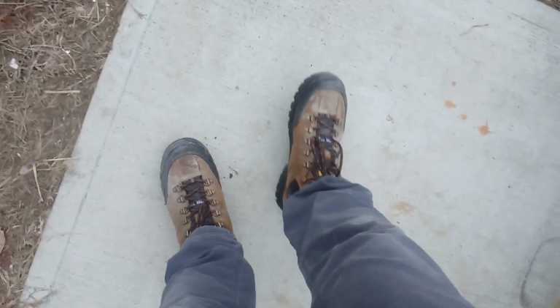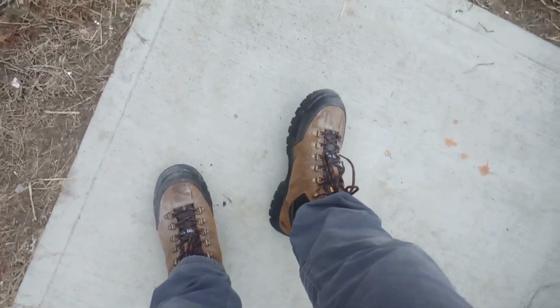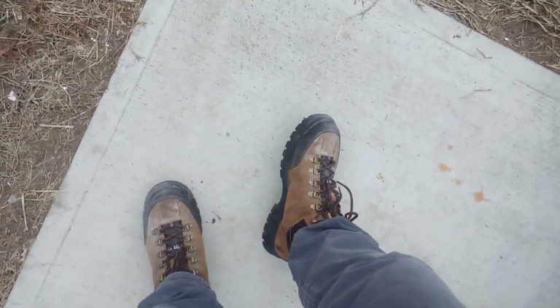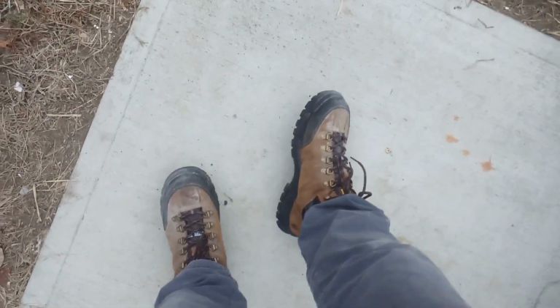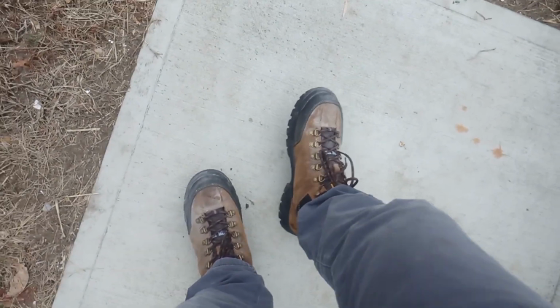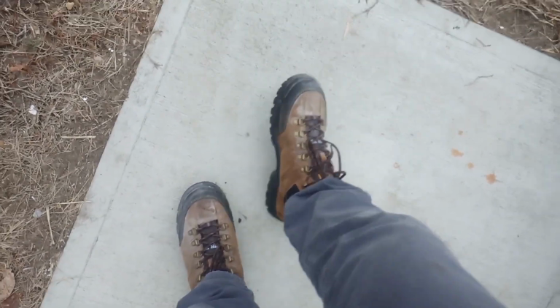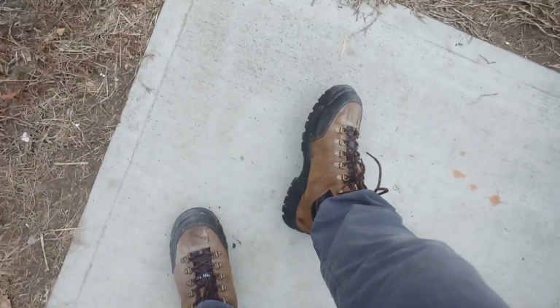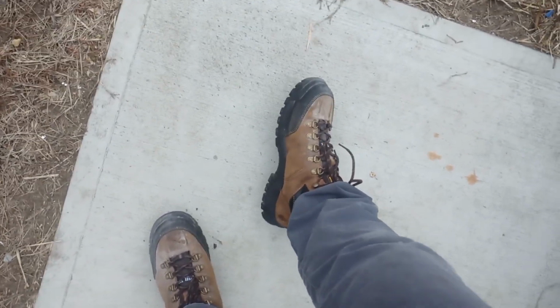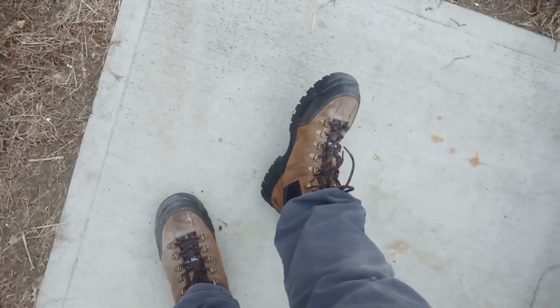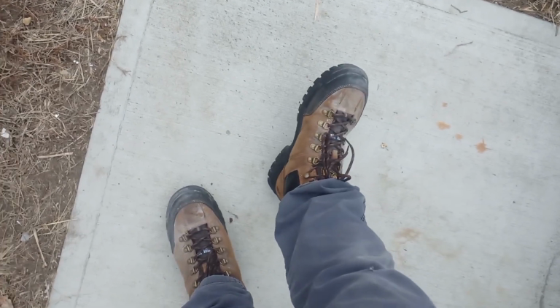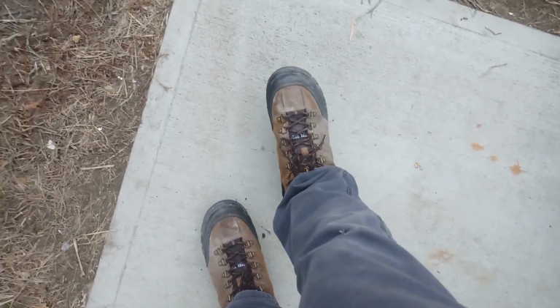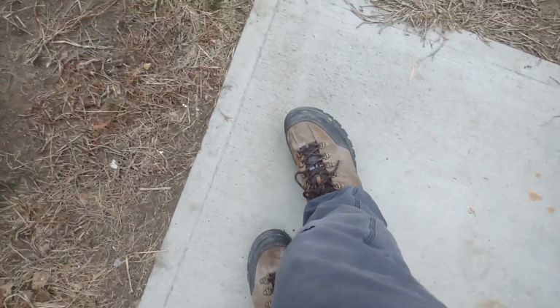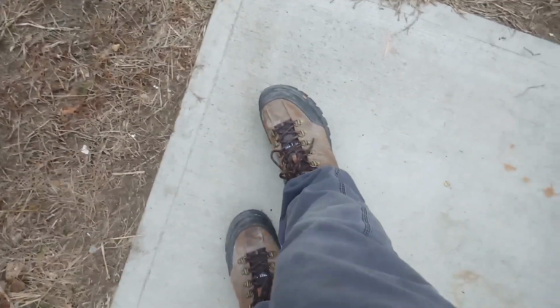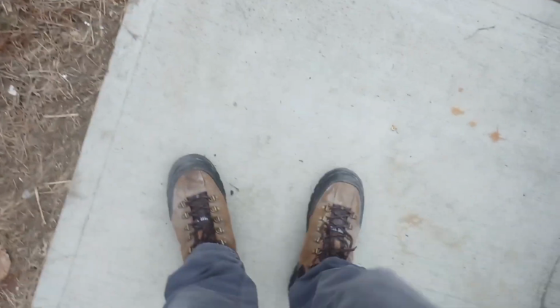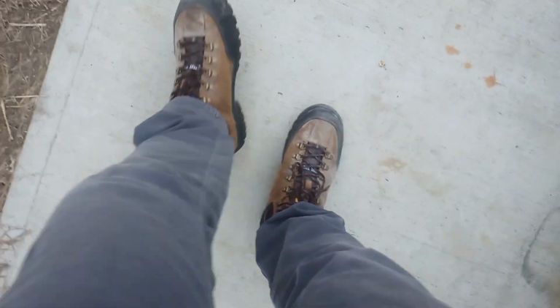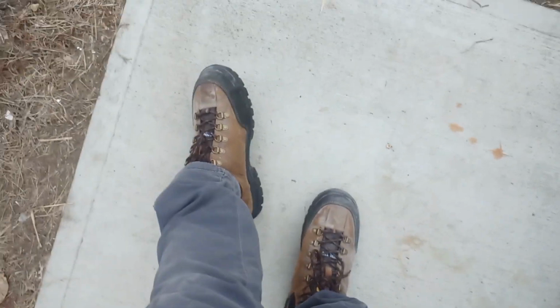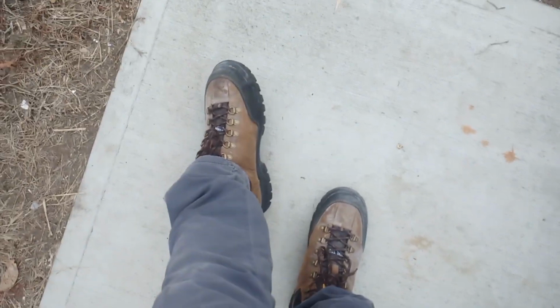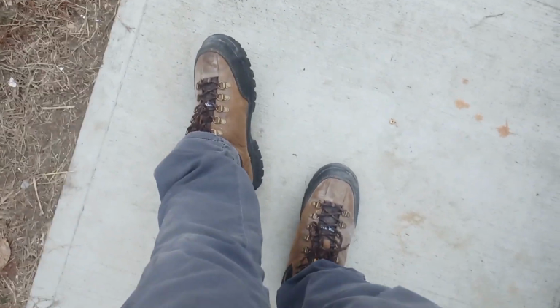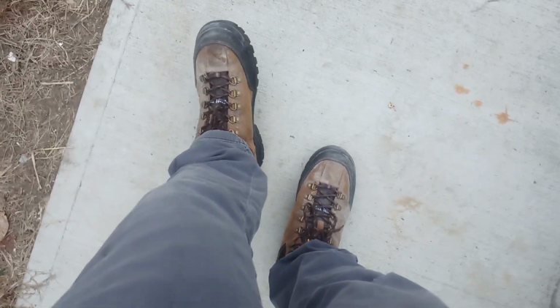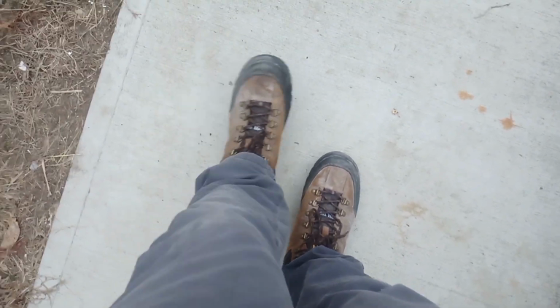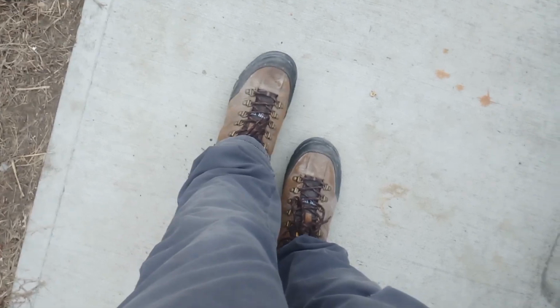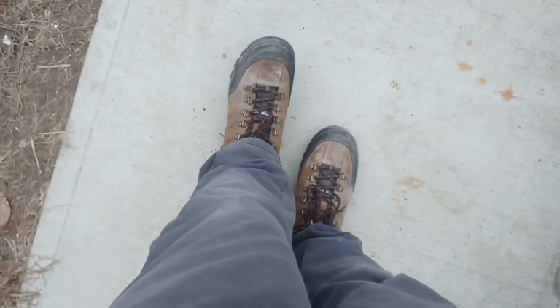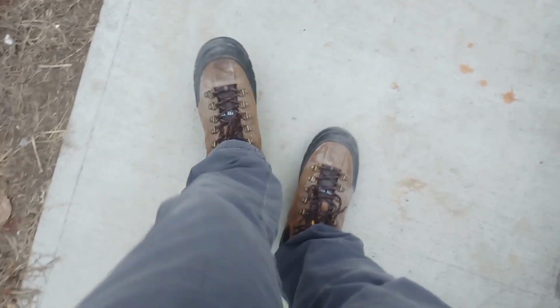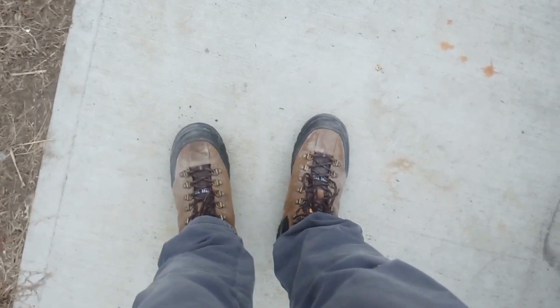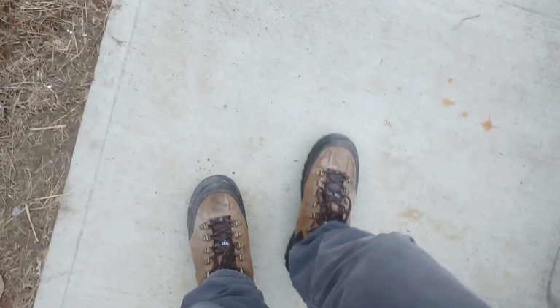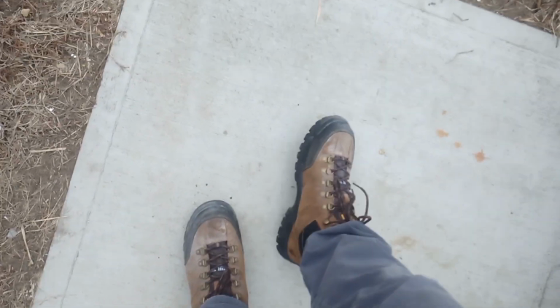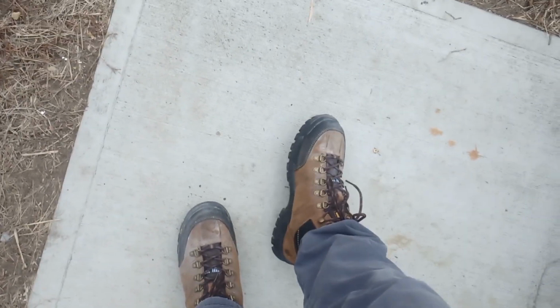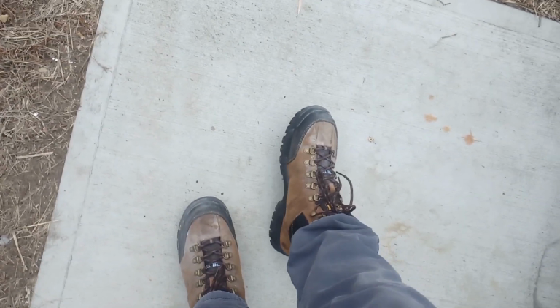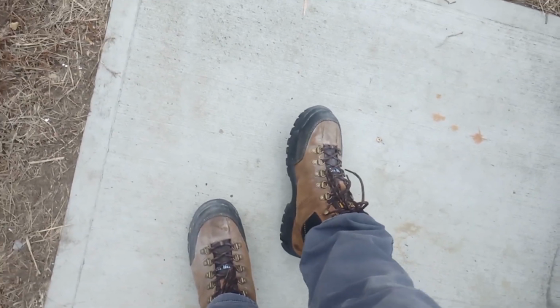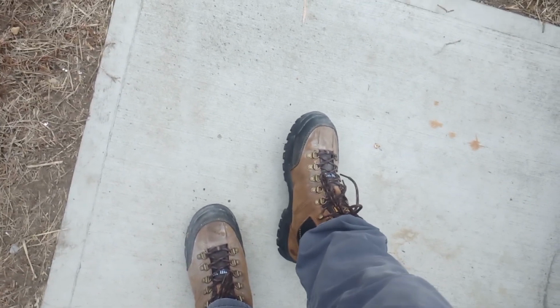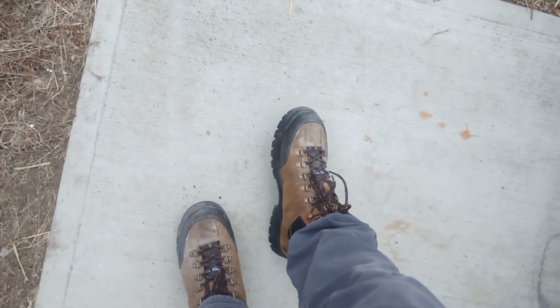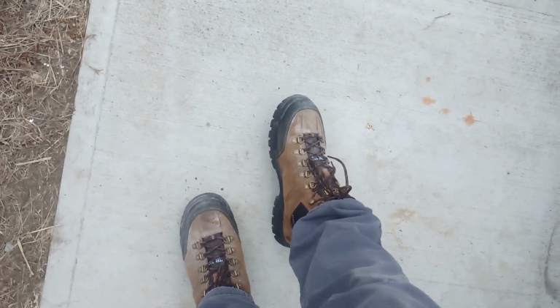So it's been a day — actually it's been two days that I've been wearing these. Pretty impressed. My feet fit in there quite well.